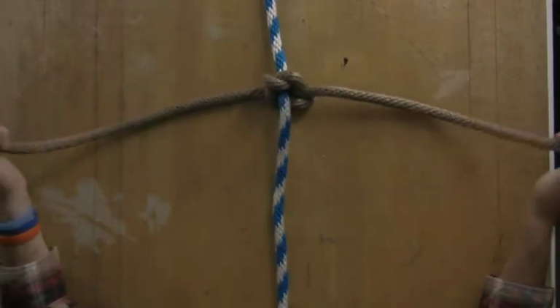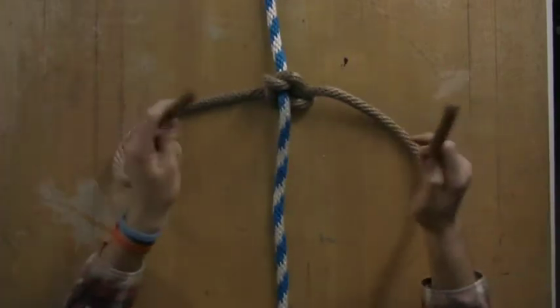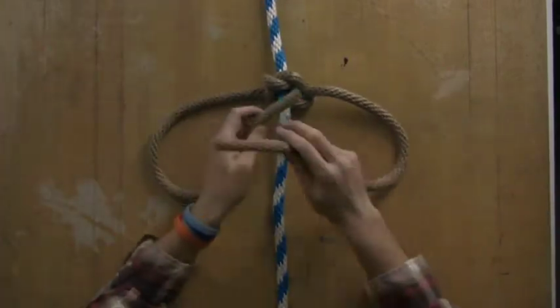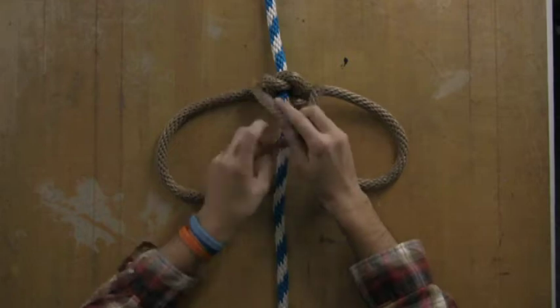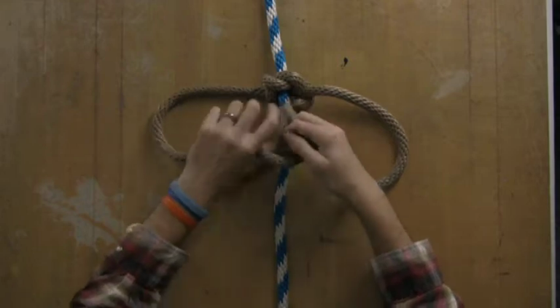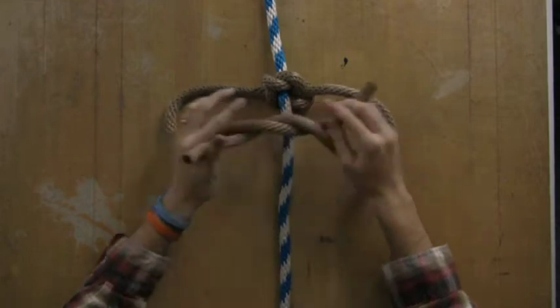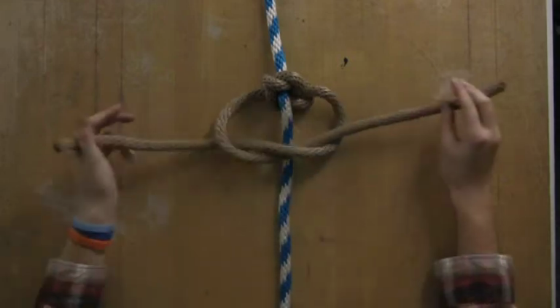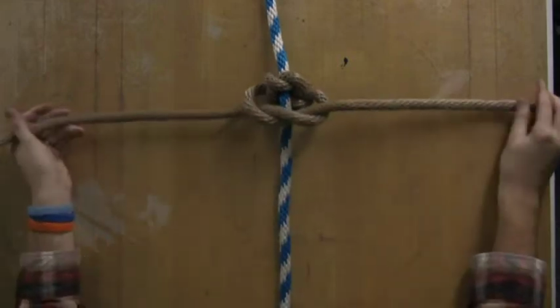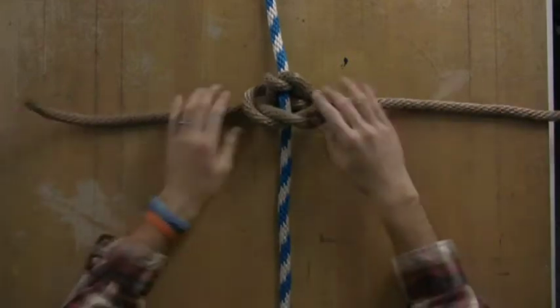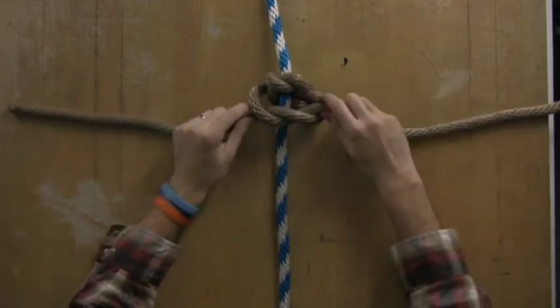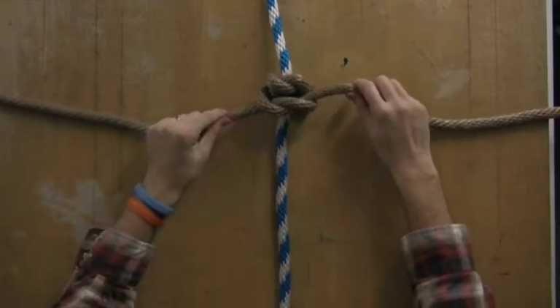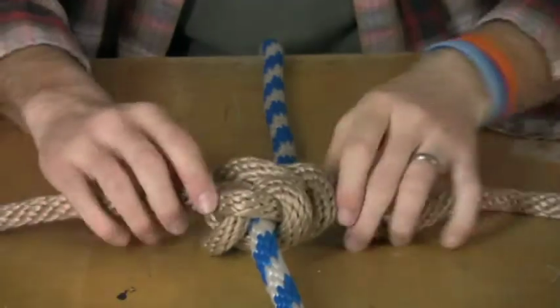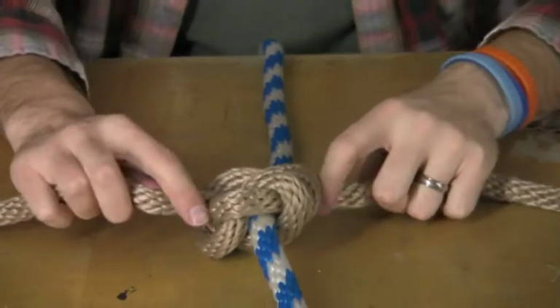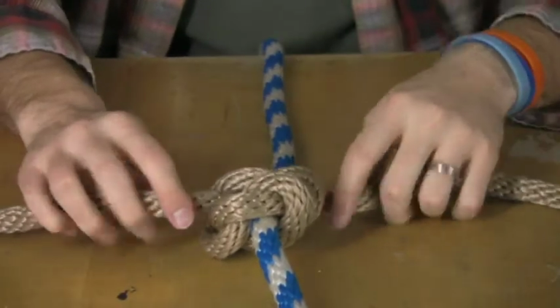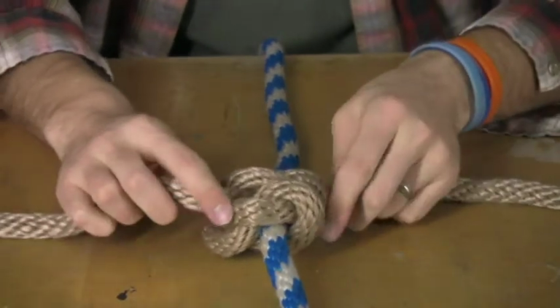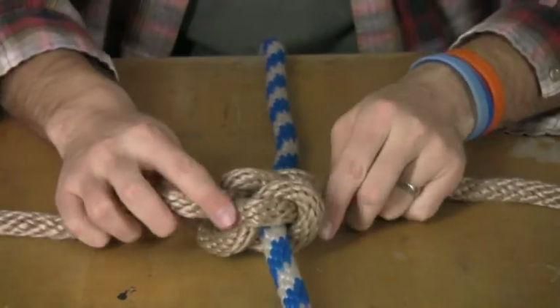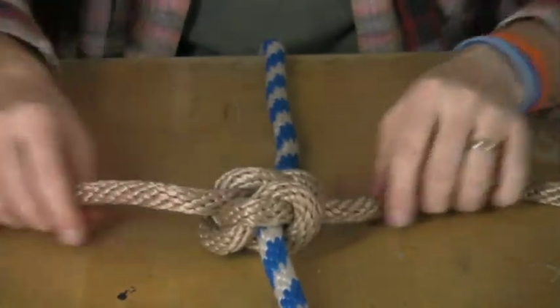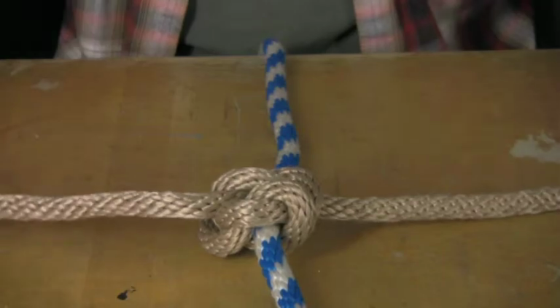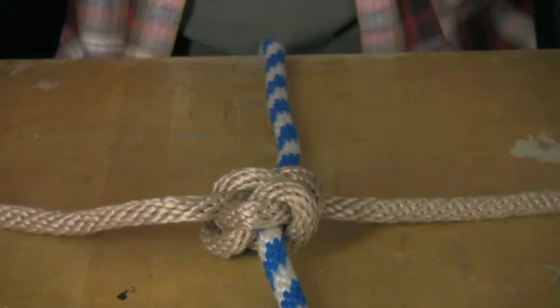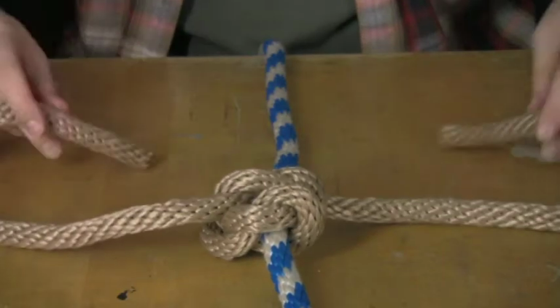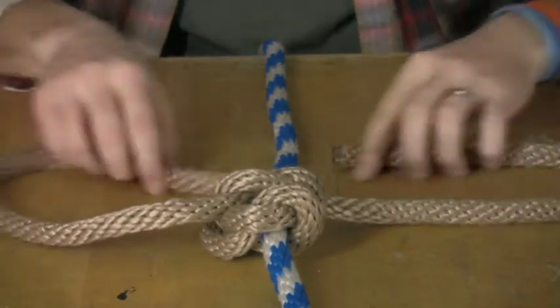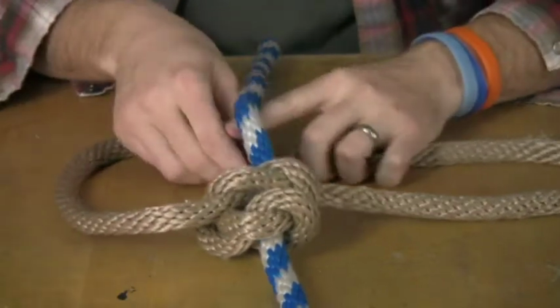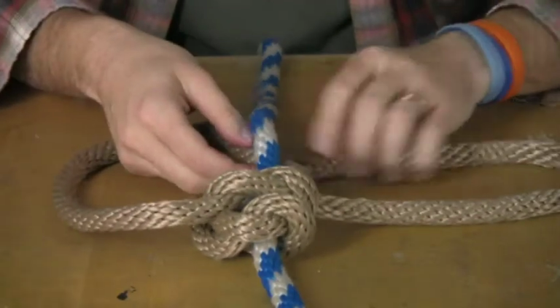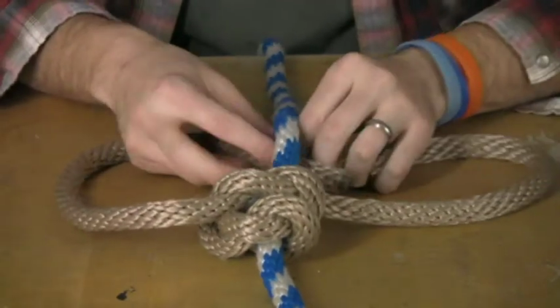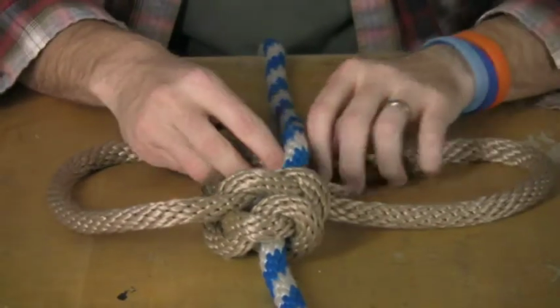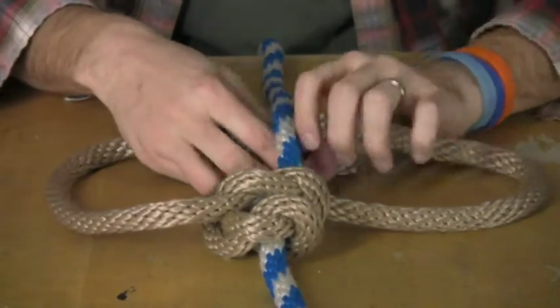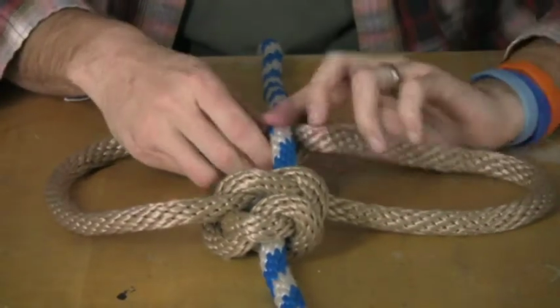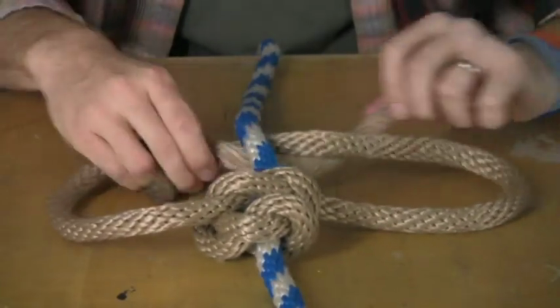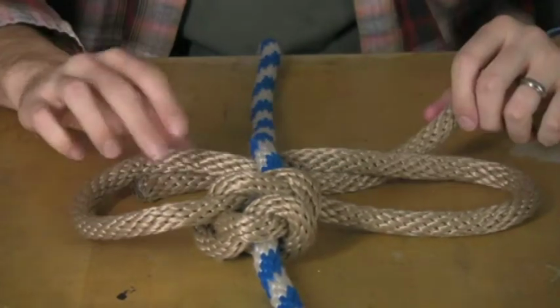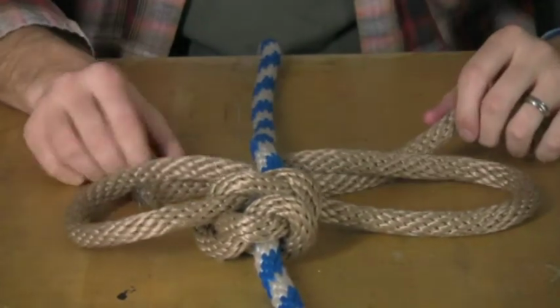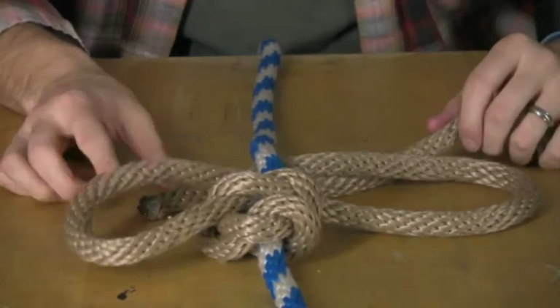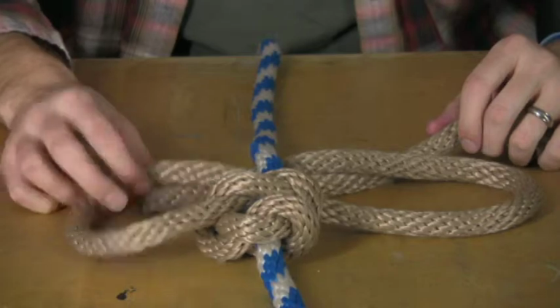And then right over left again — you just keep going. Typically people have very long strings. Once you get good at it, you can just kind of reverse the process and not have to keep flipping it over.